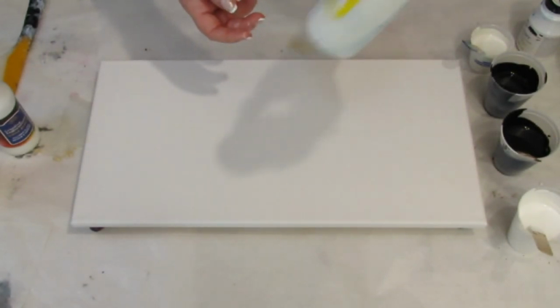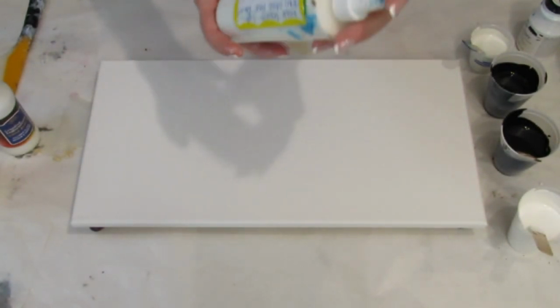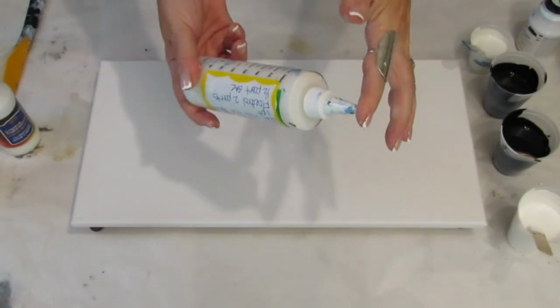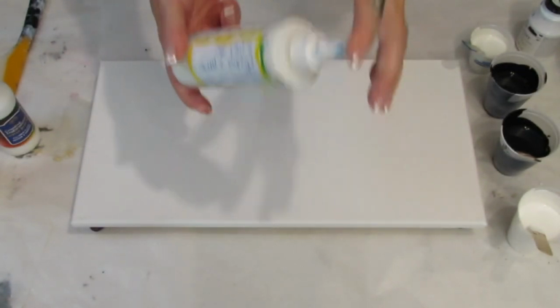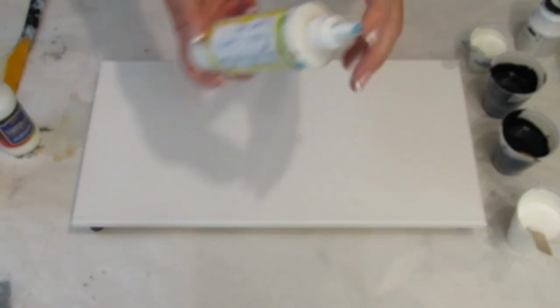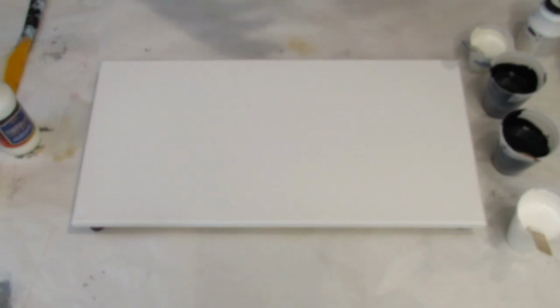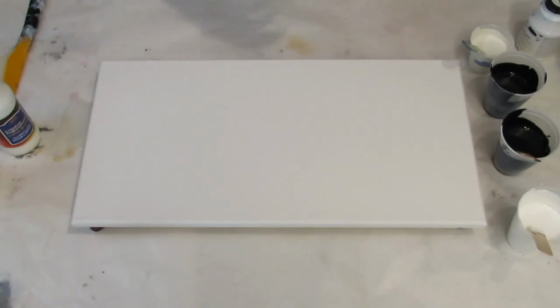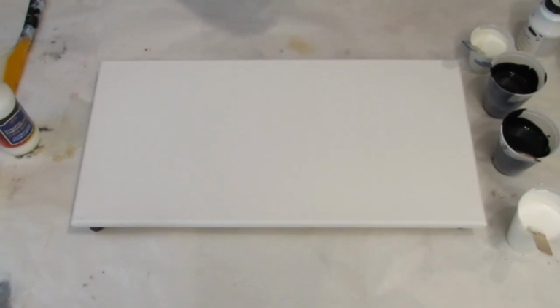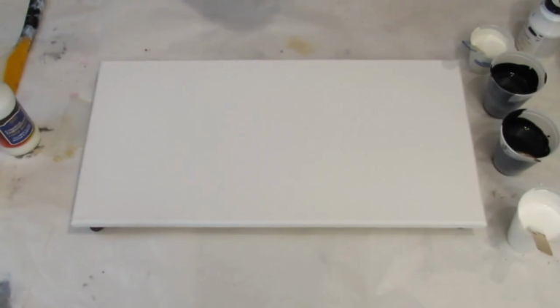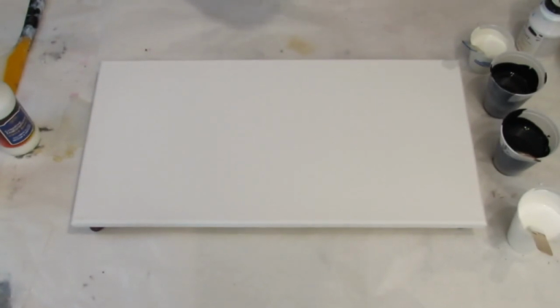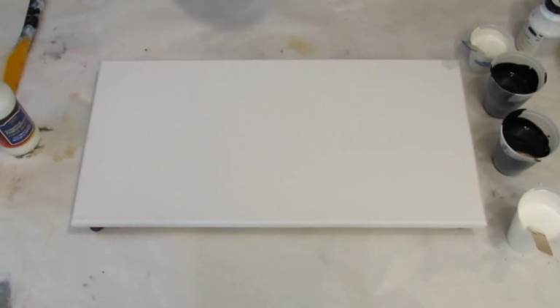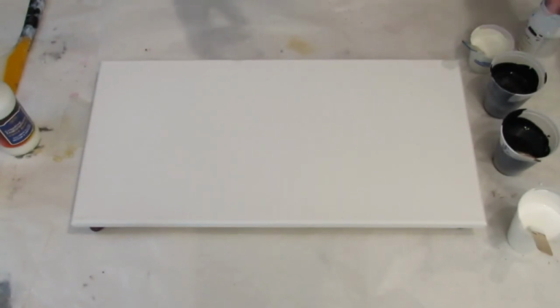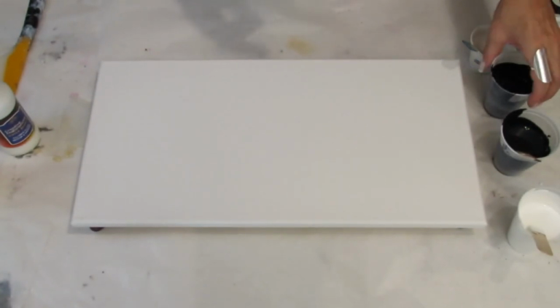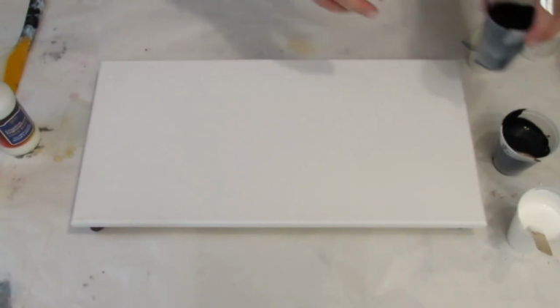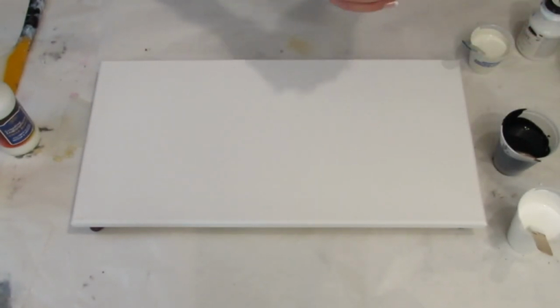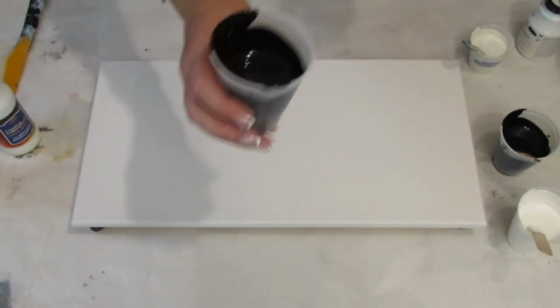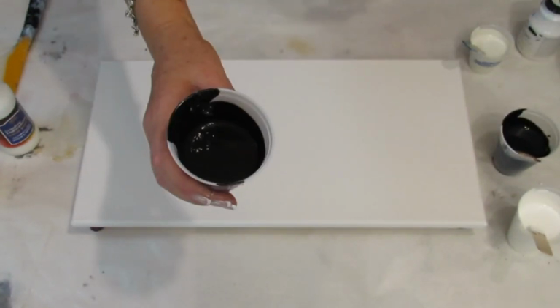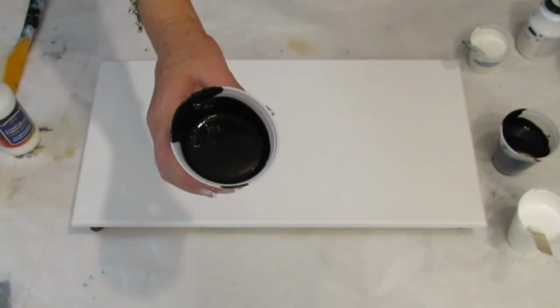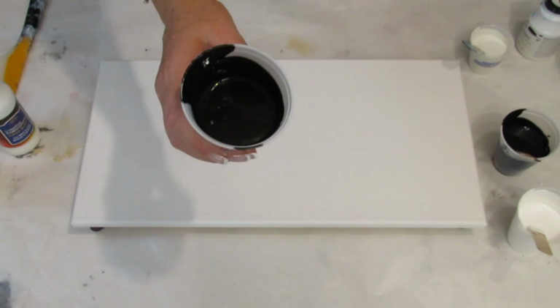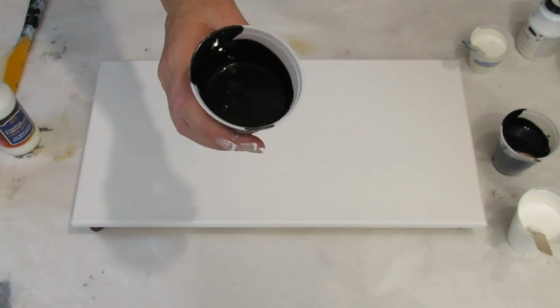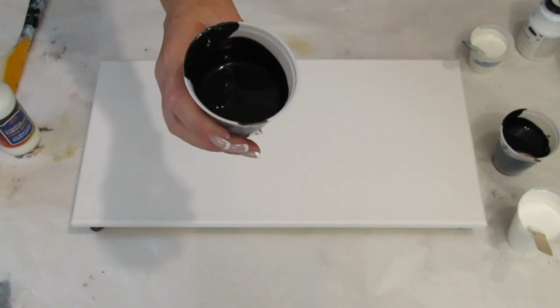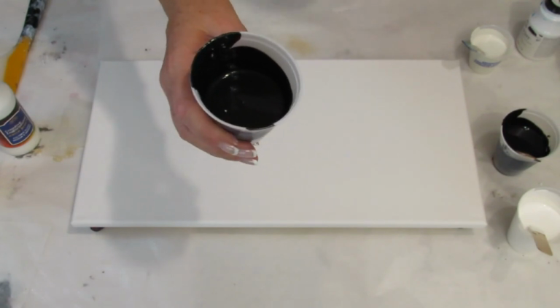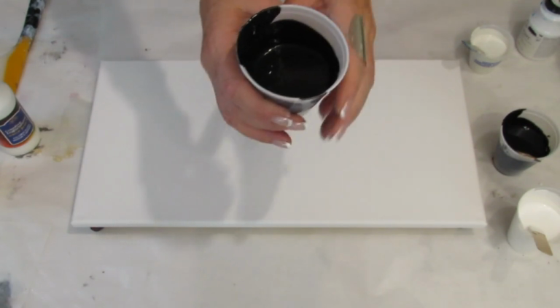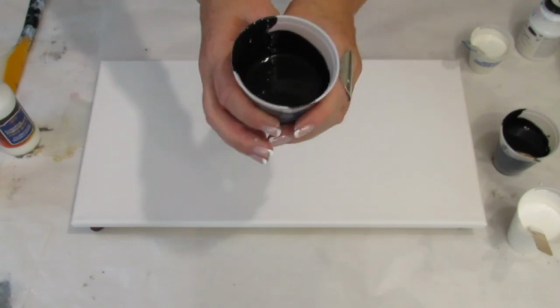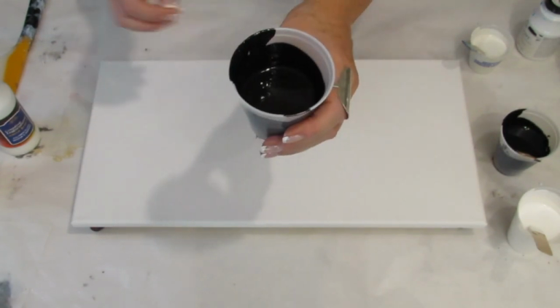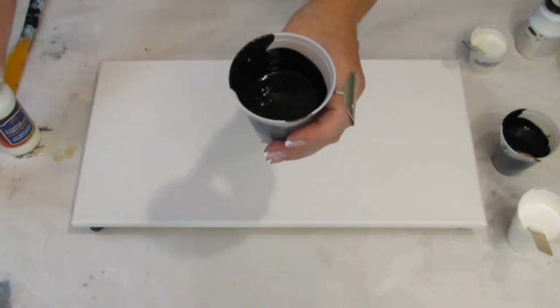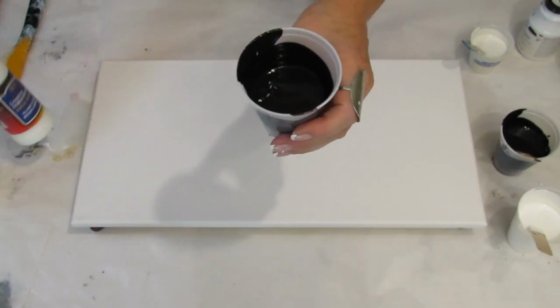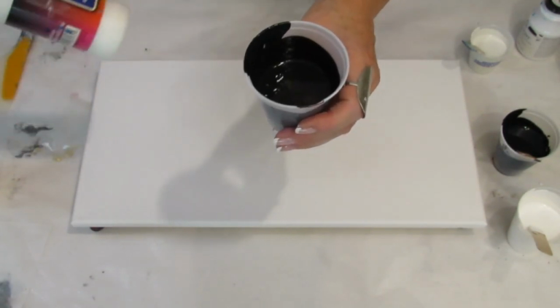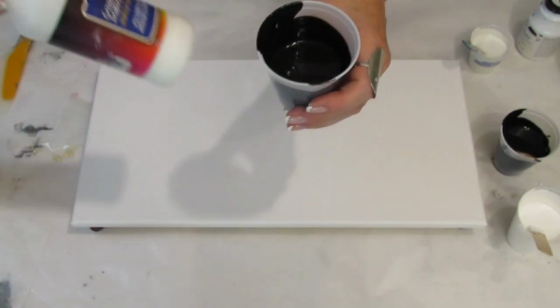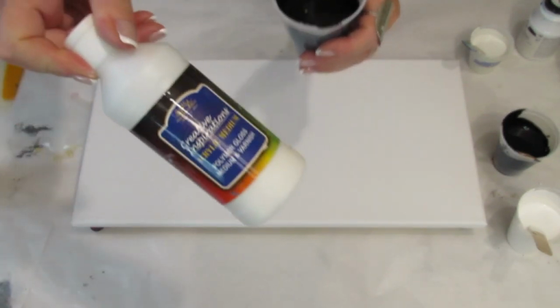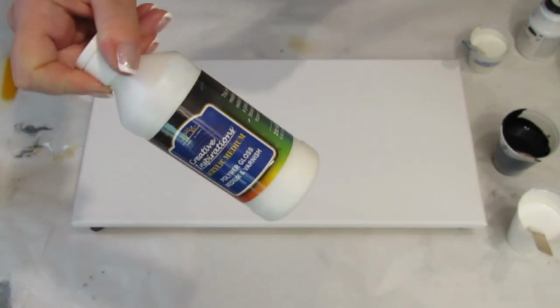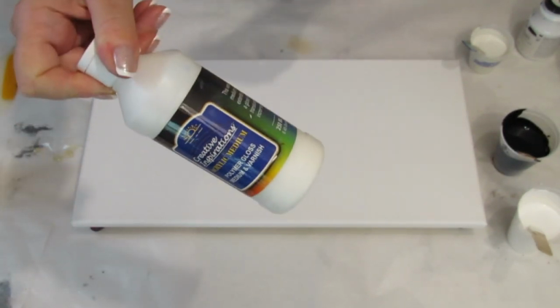It does separate, so you have to make sure you shake it every time. So the black — this next black — is a combination of 50% Floetrol and 50% Creative Inspirations varnish.